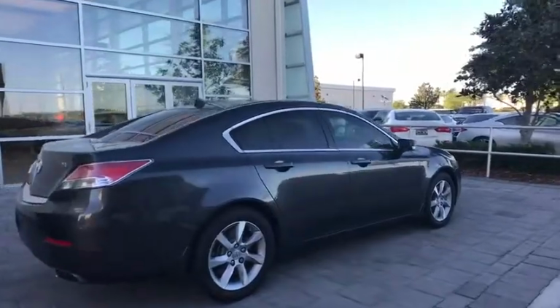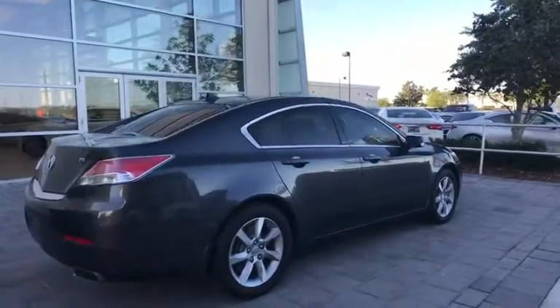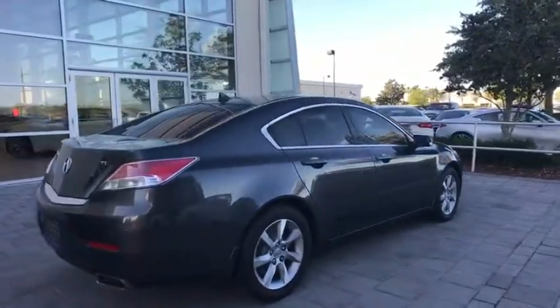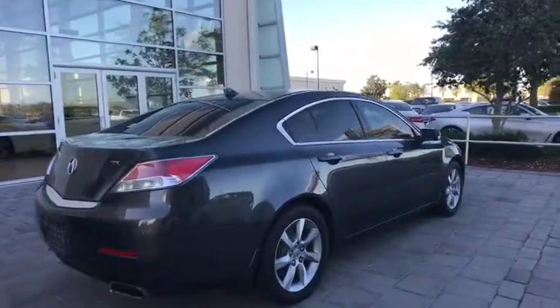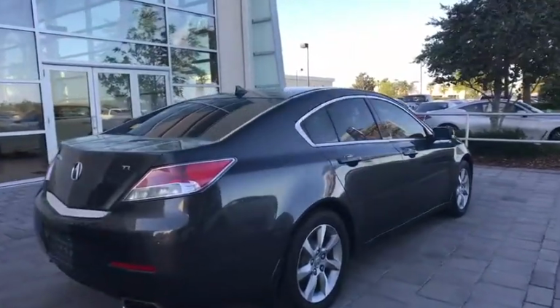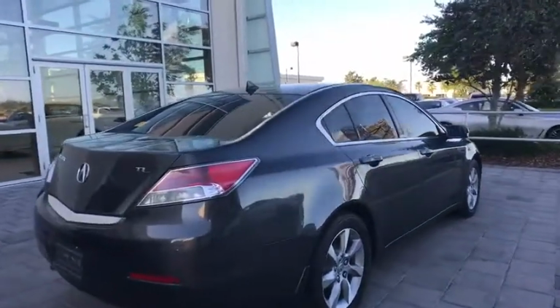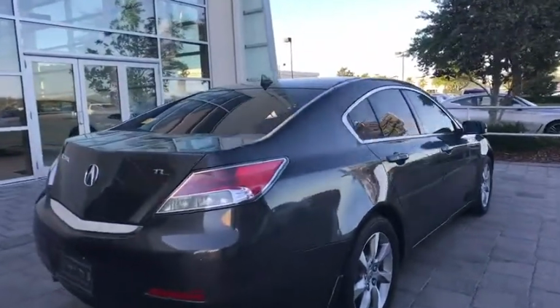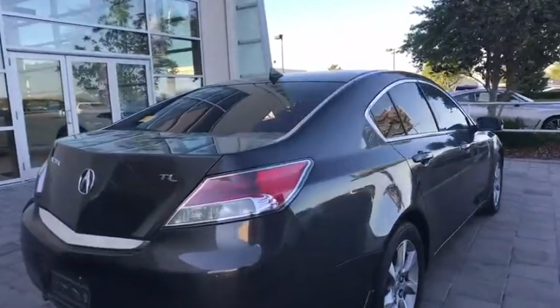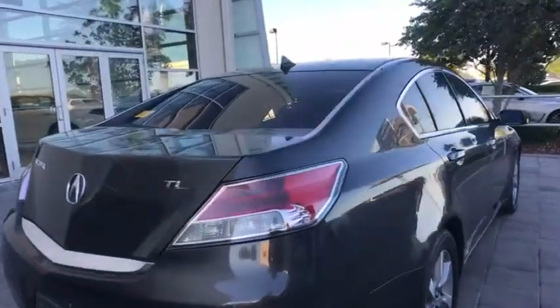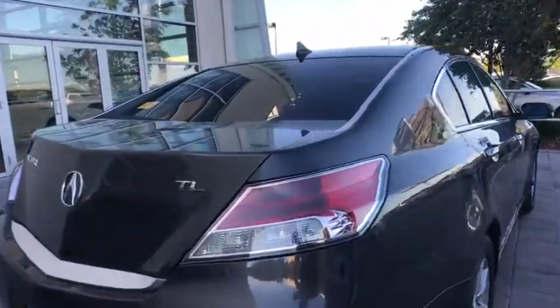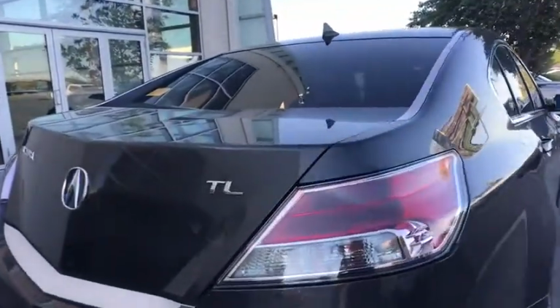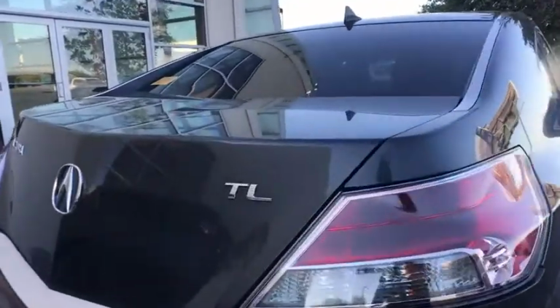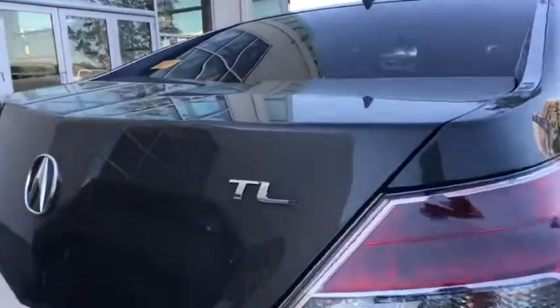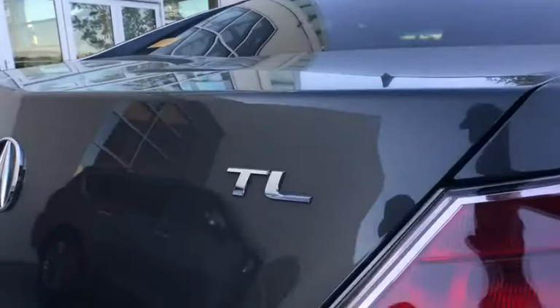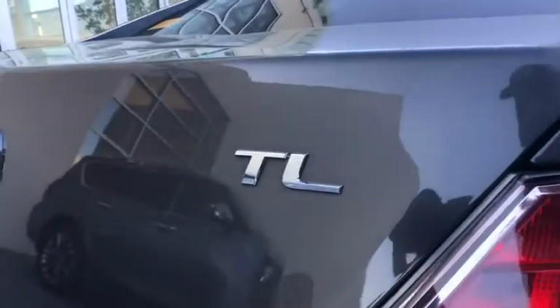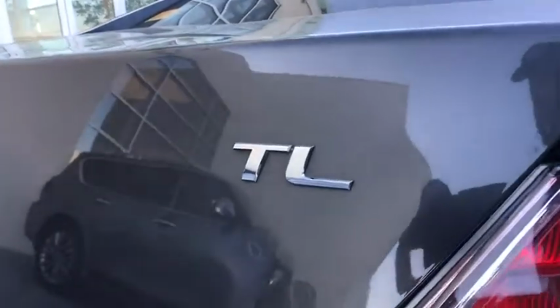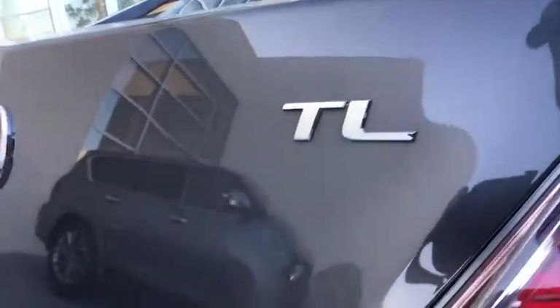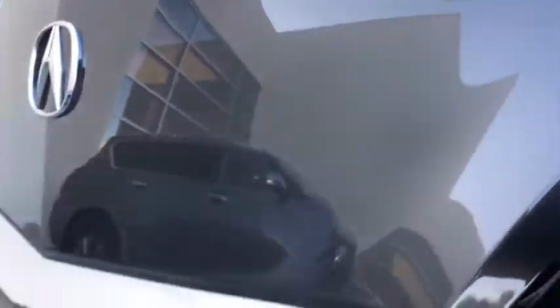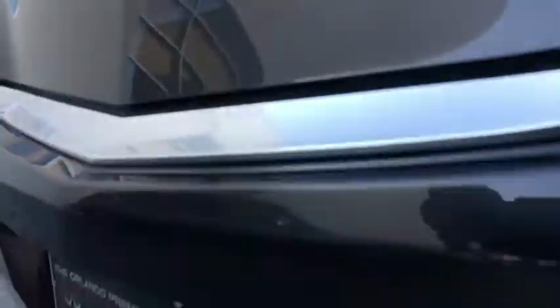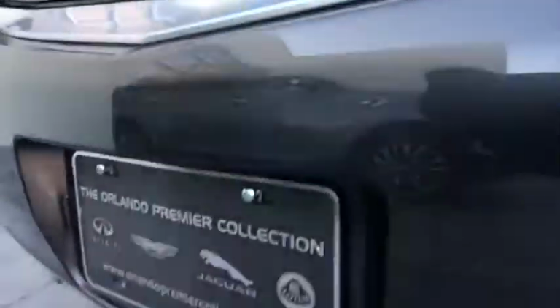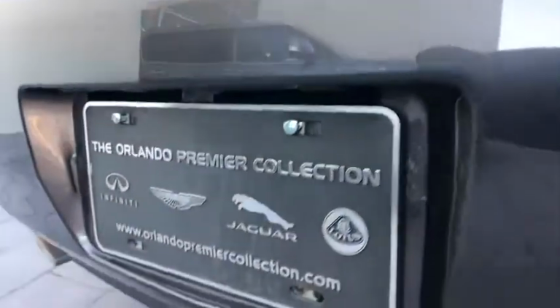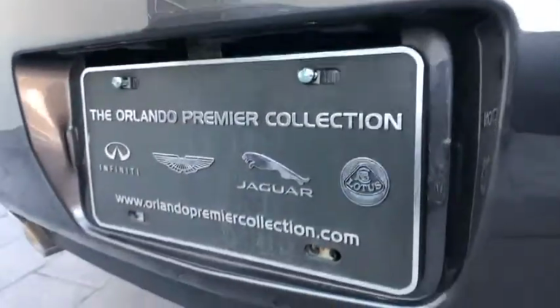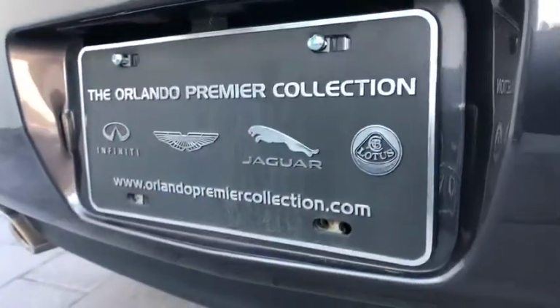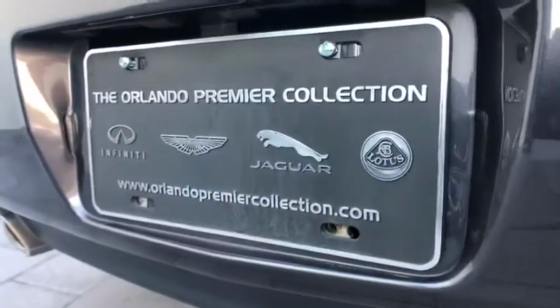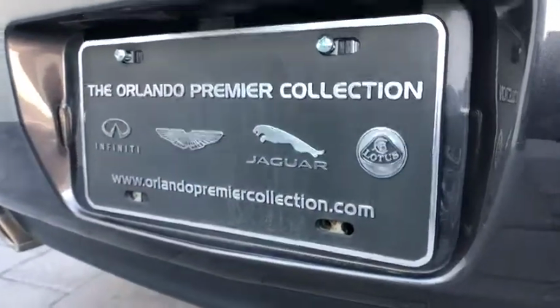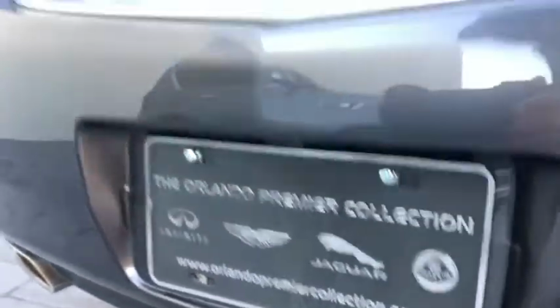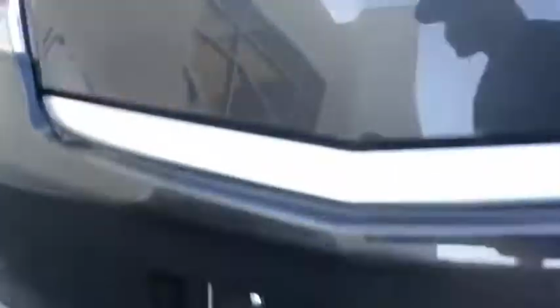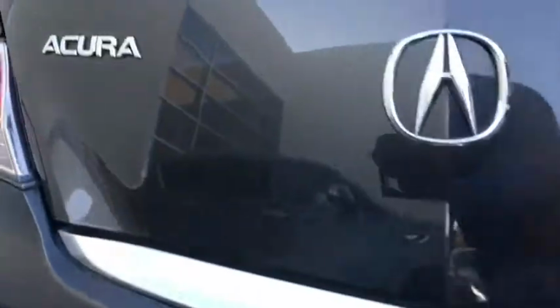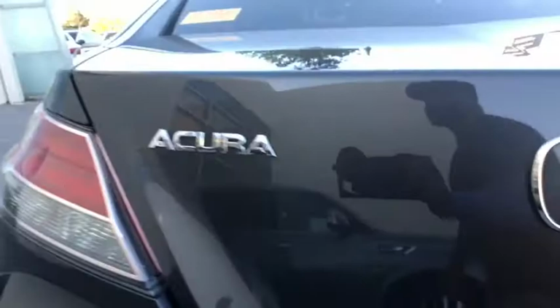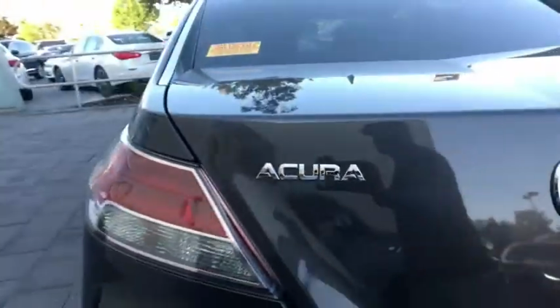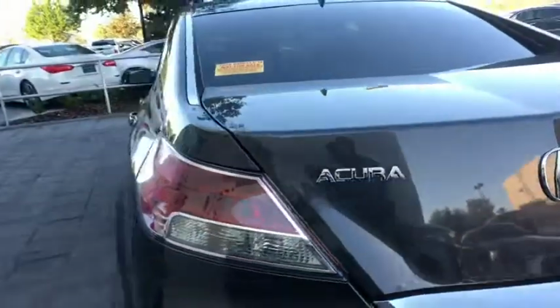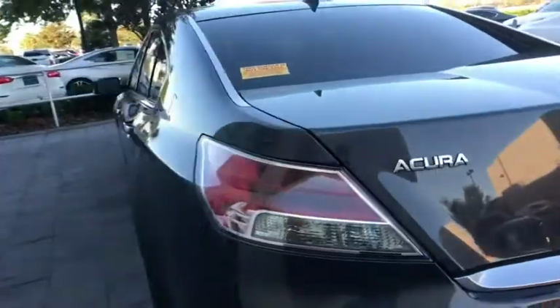This vehicle has less than 90,000 miles. Here are some of this vehicle's great options: stability control, traction control, anti-lock braking system, keyless entry, CD changer.